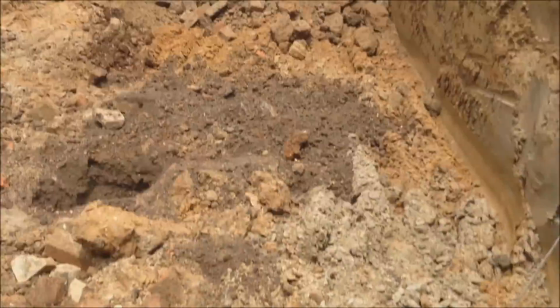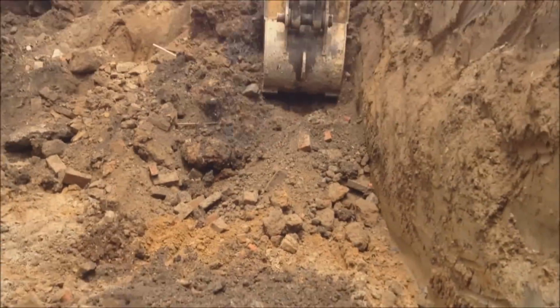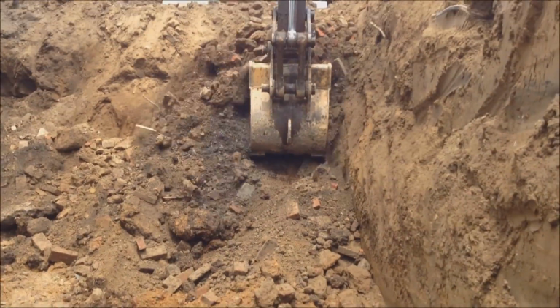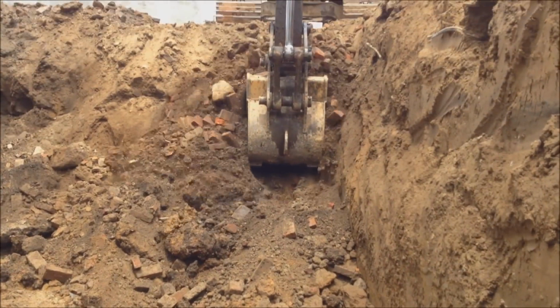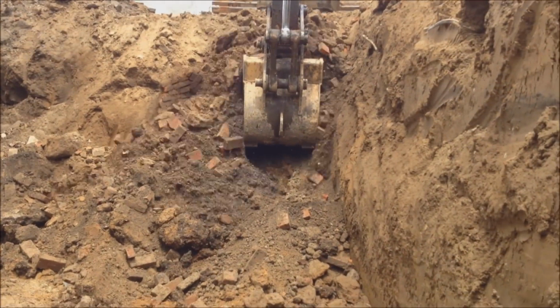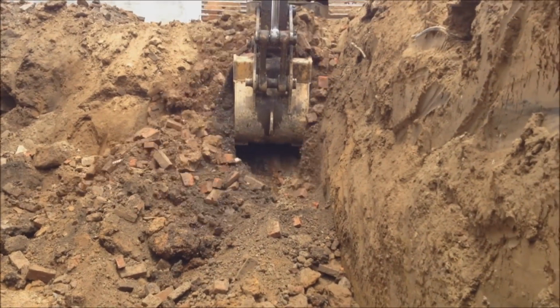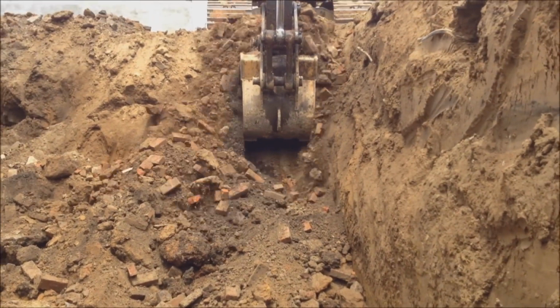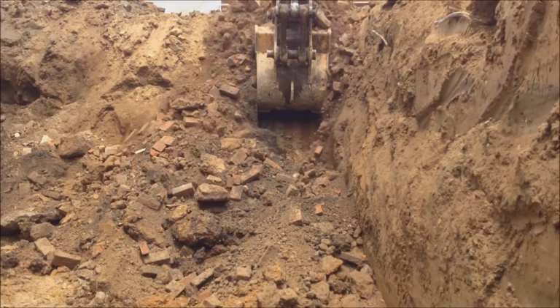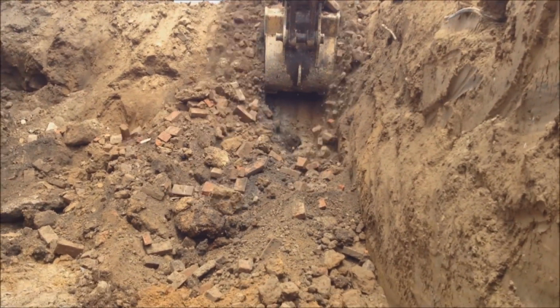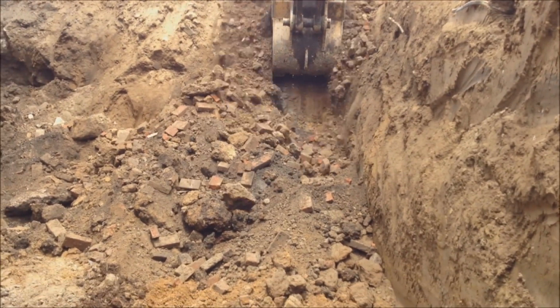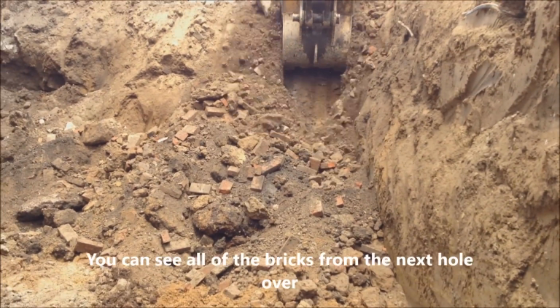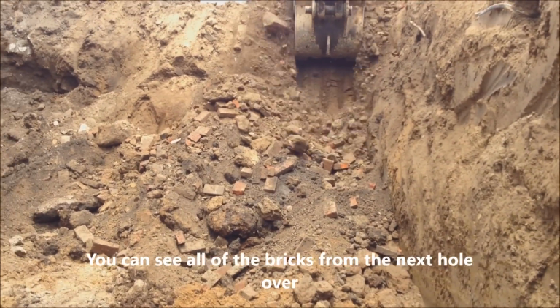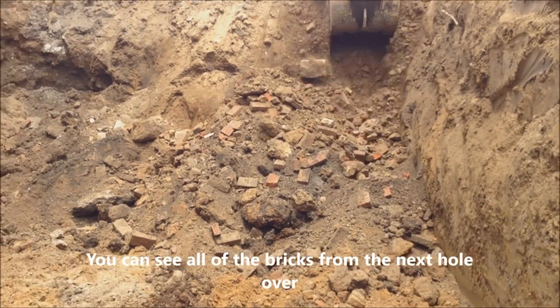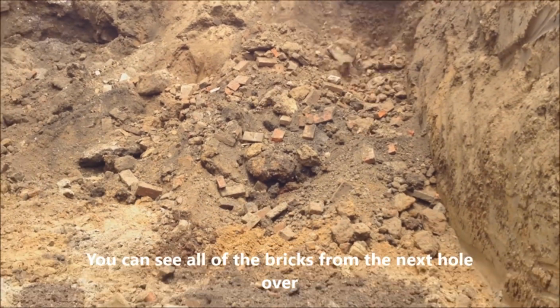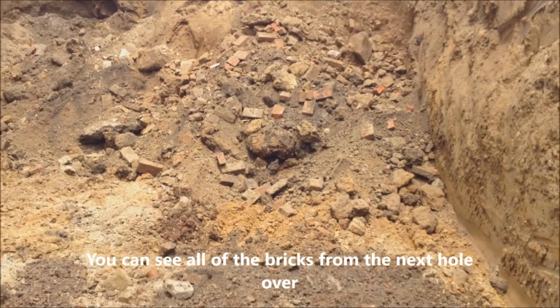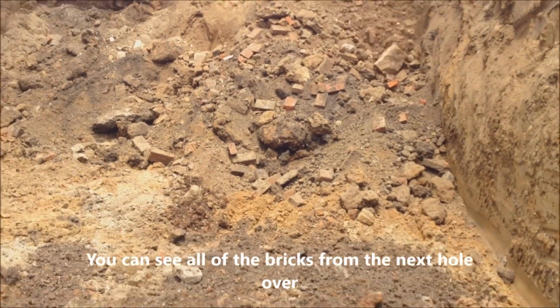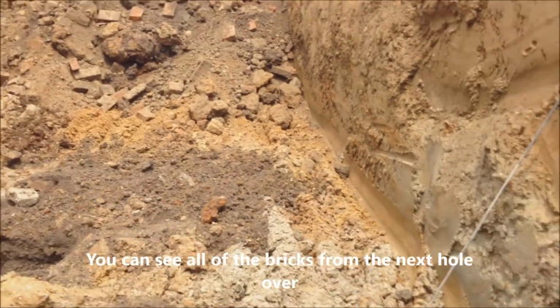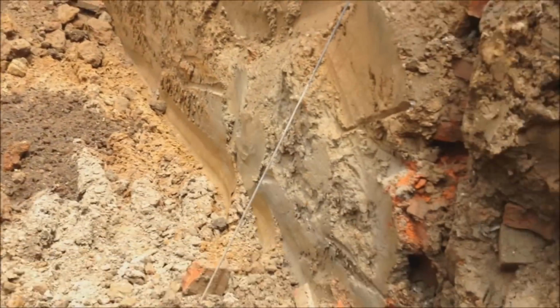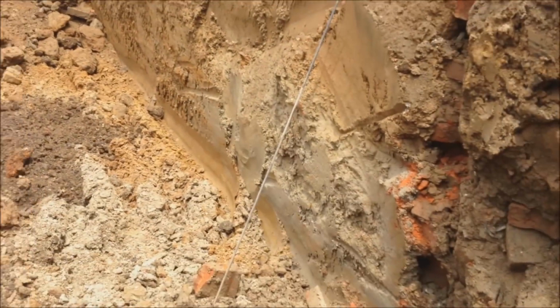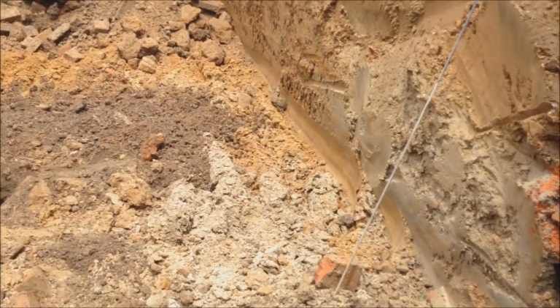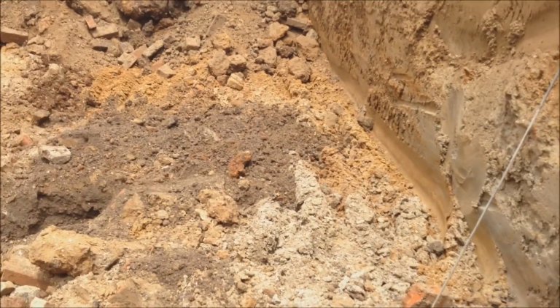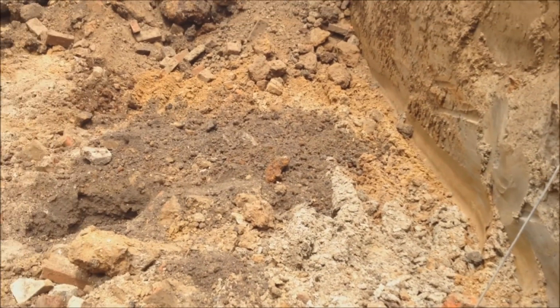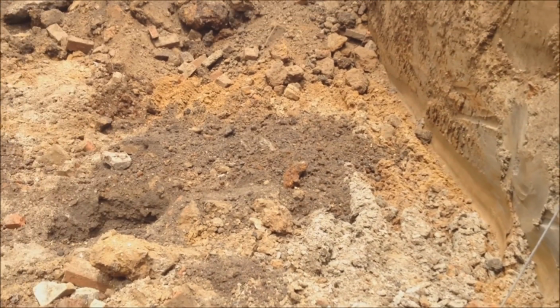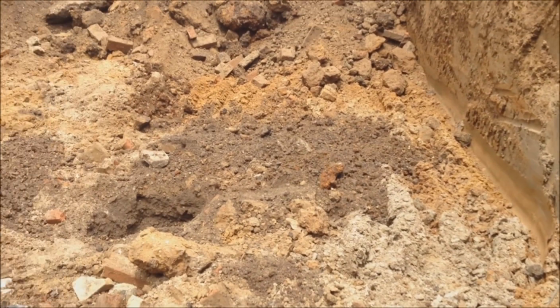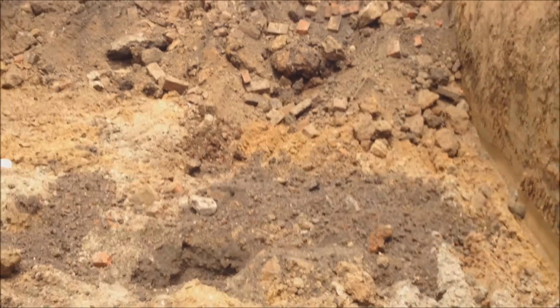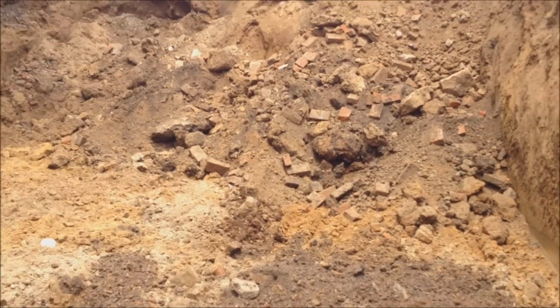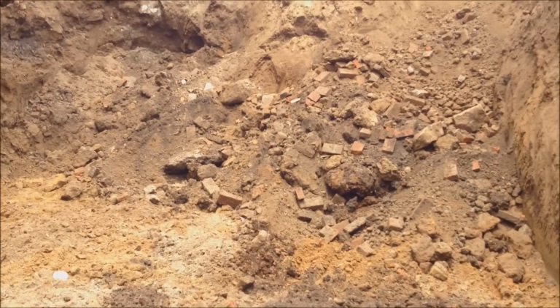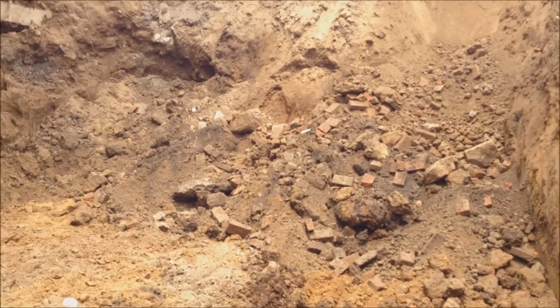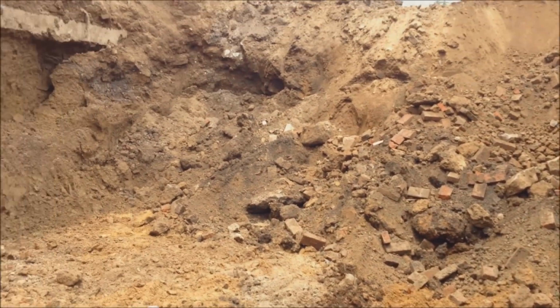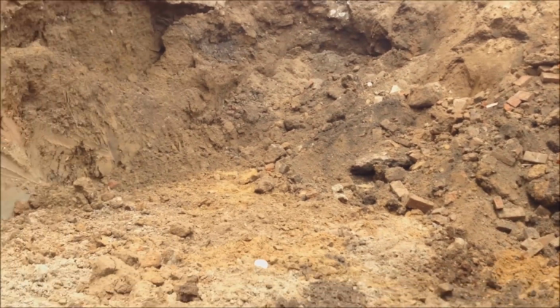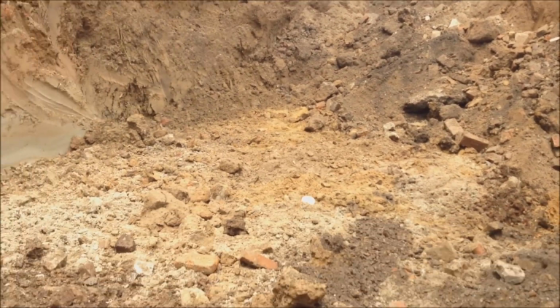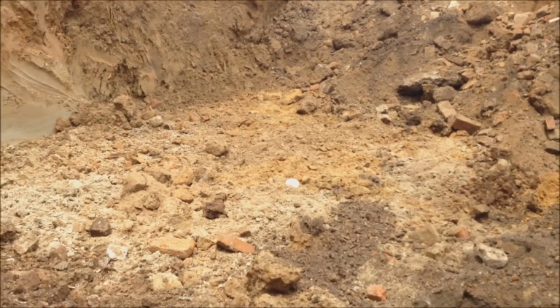He's digging into another privy right there — yep, there's another privy. So that's one, two, three, four, five, six privies in this little spot that we have here to dig.